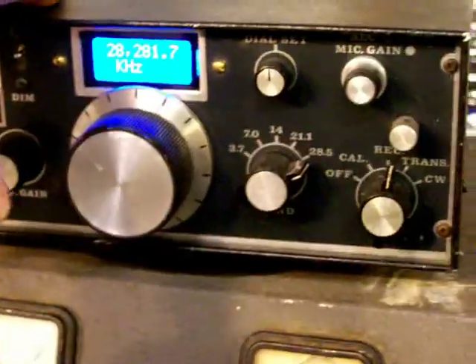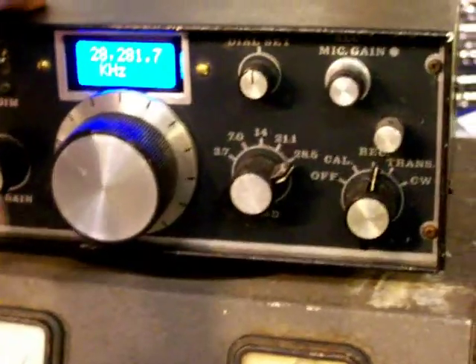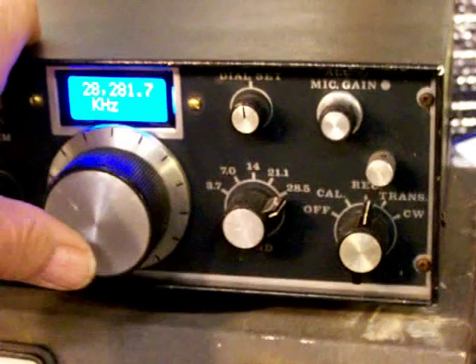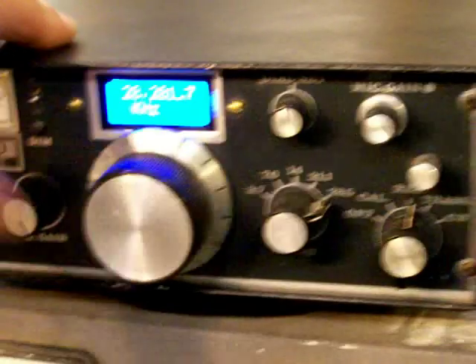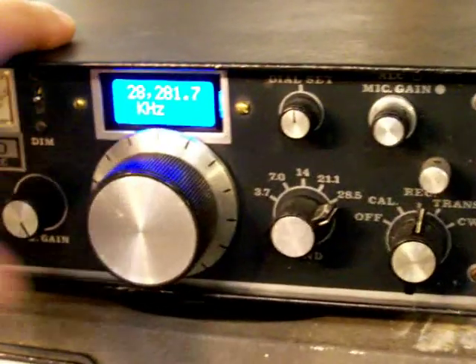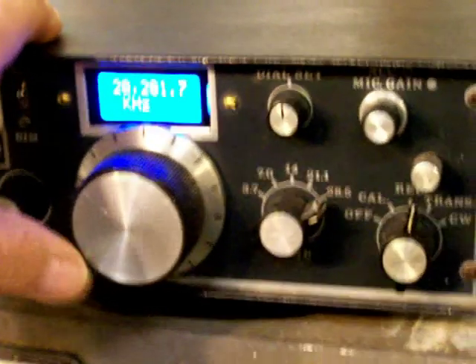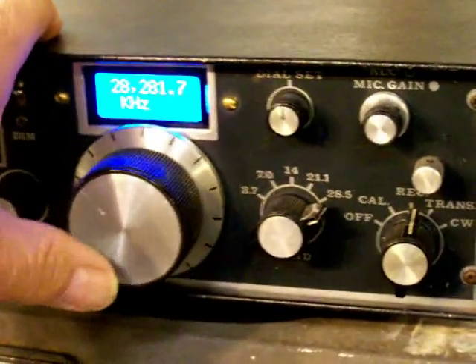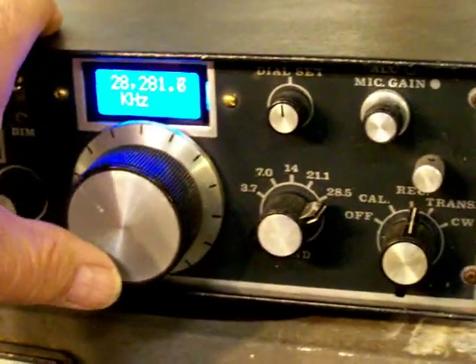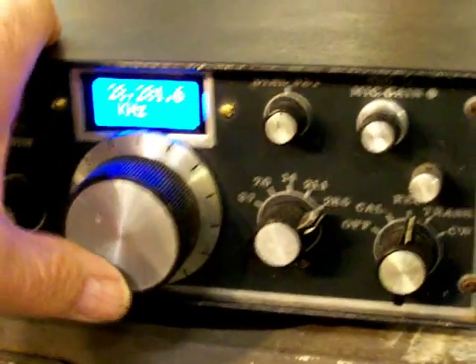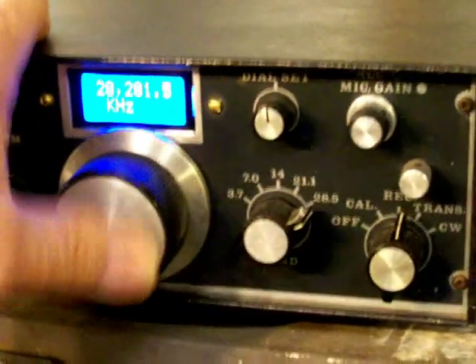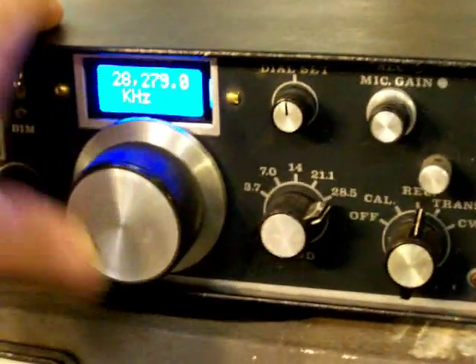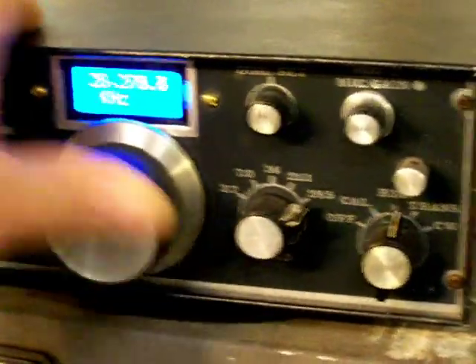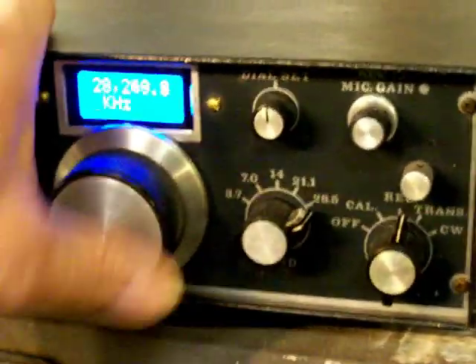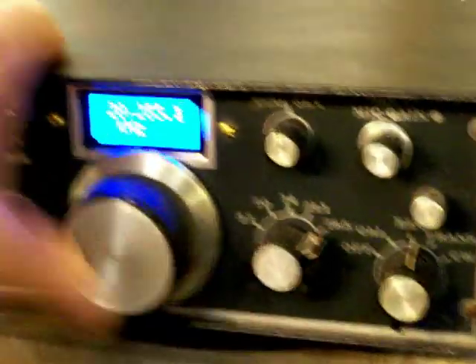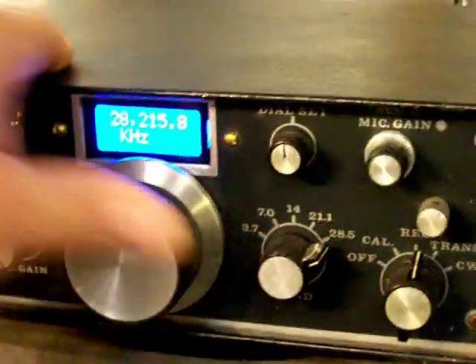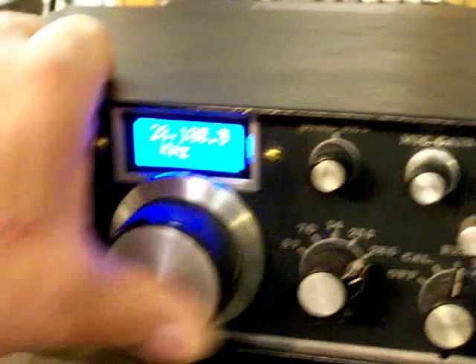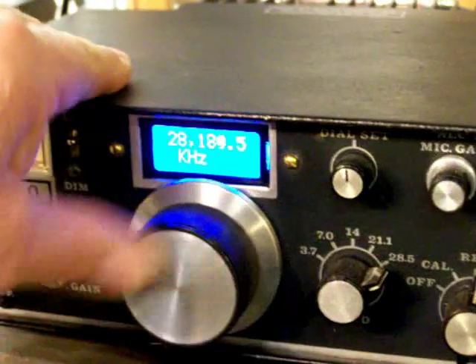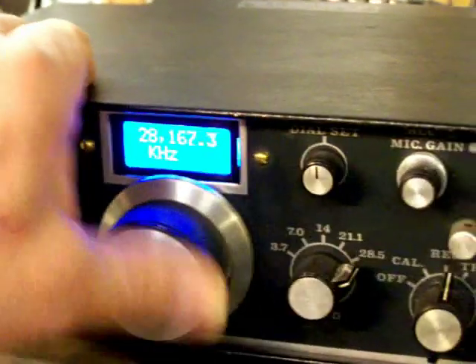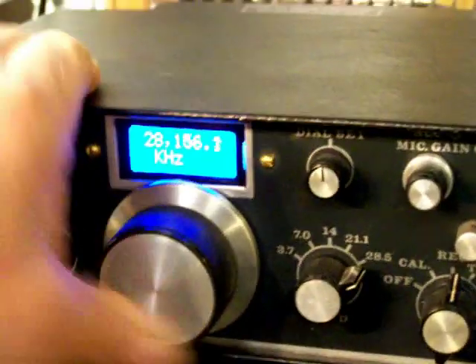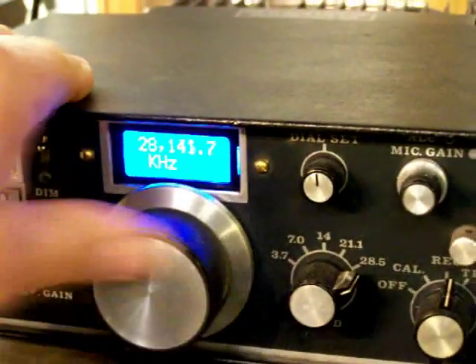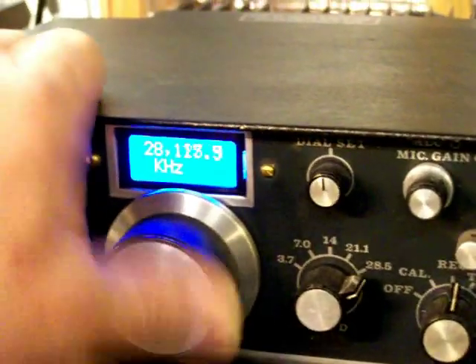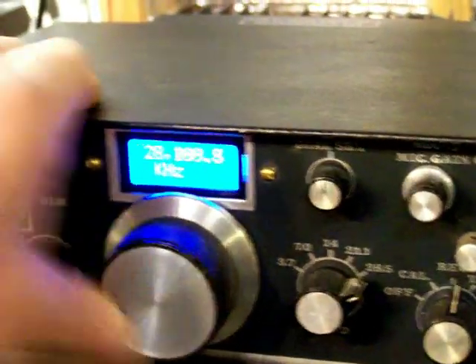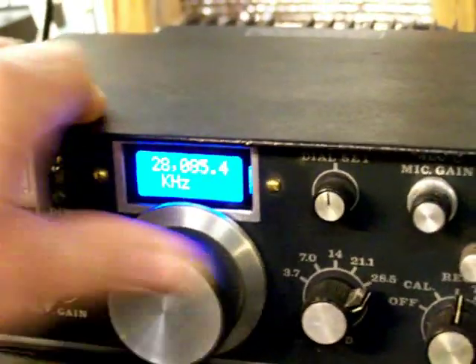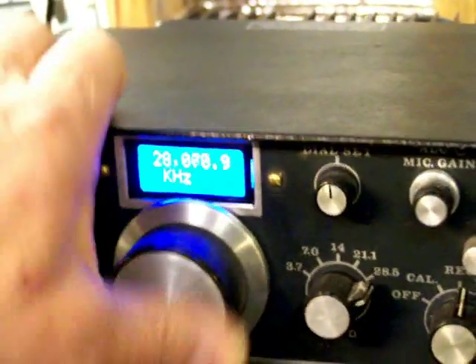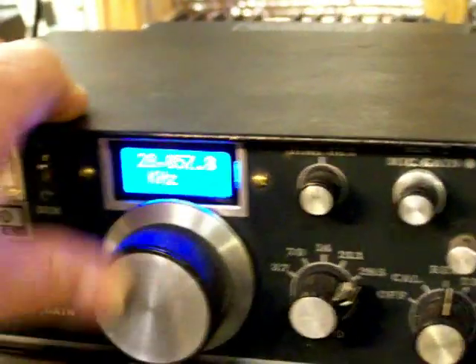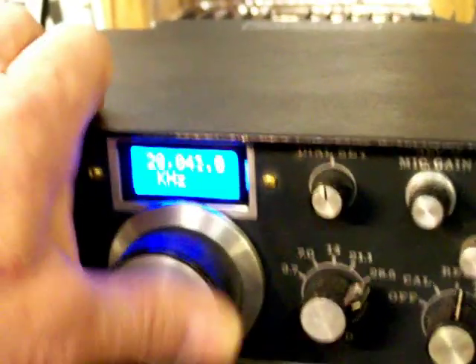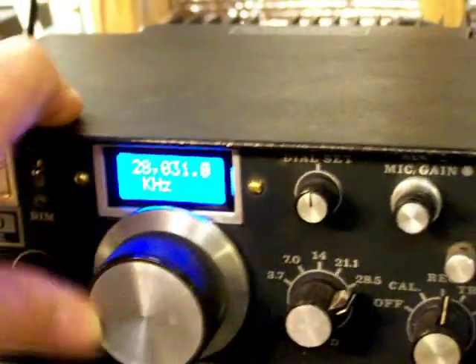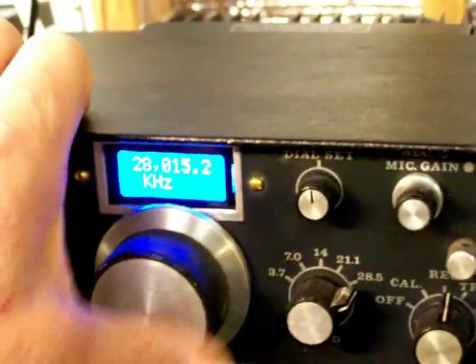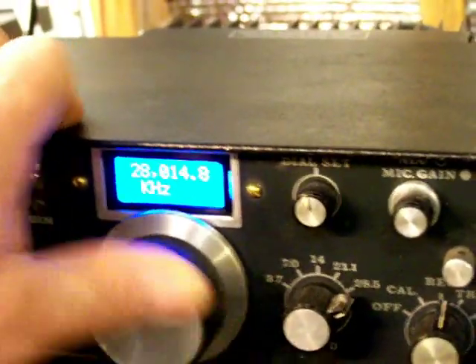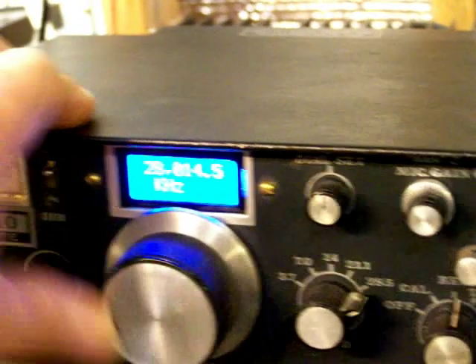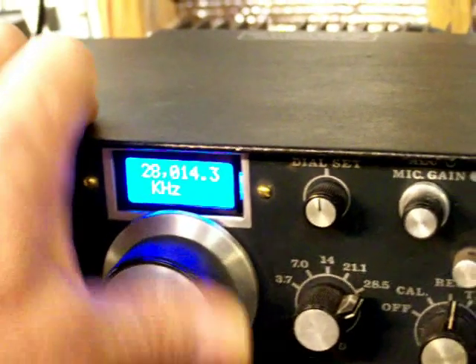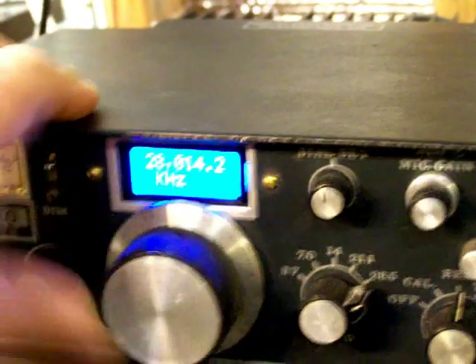It looks like maybe a beacon. Not too much activity on 10 meters today.